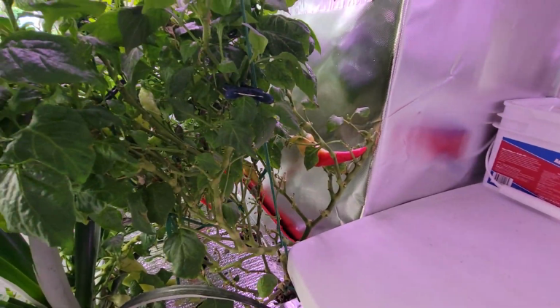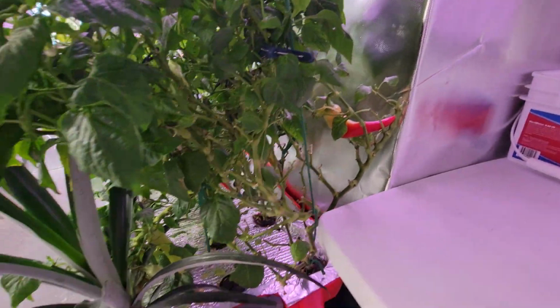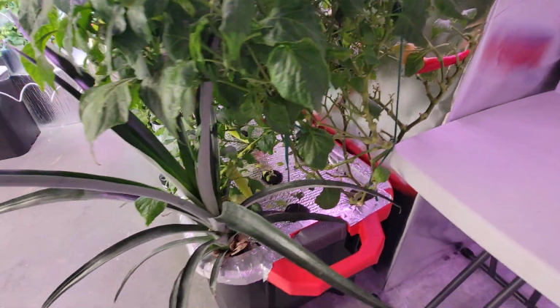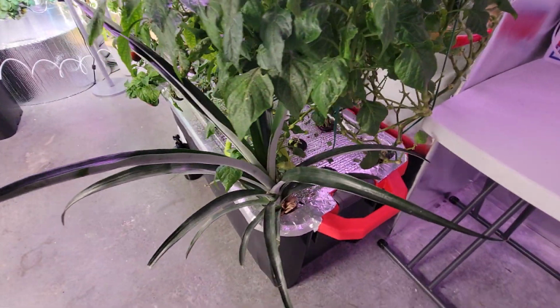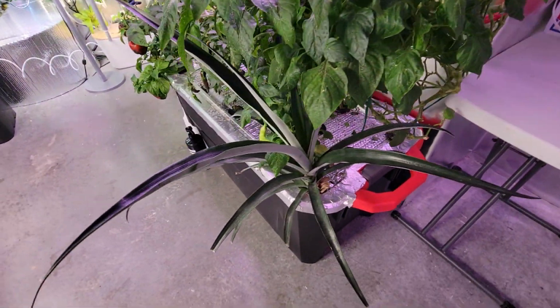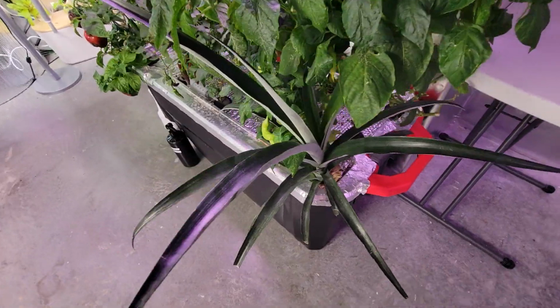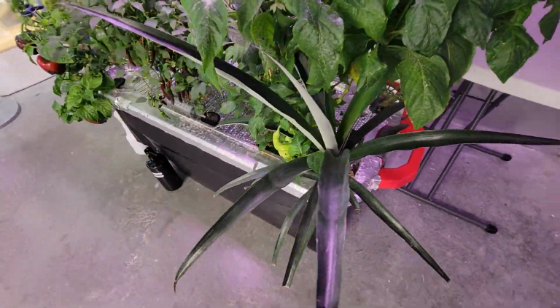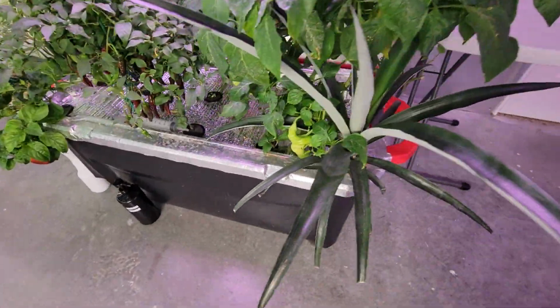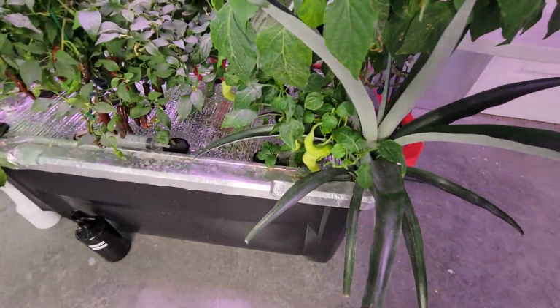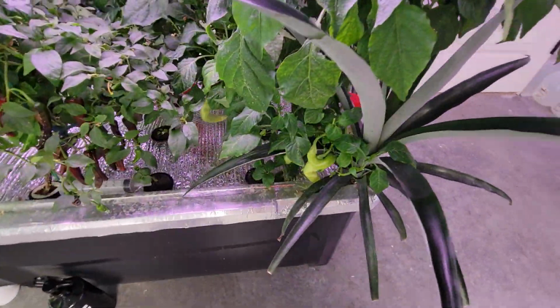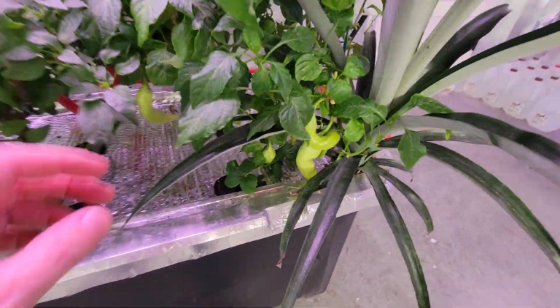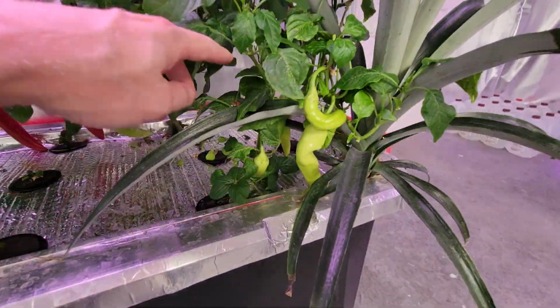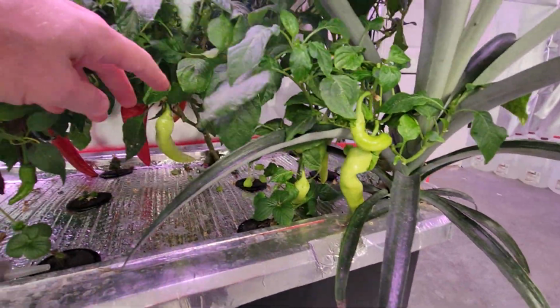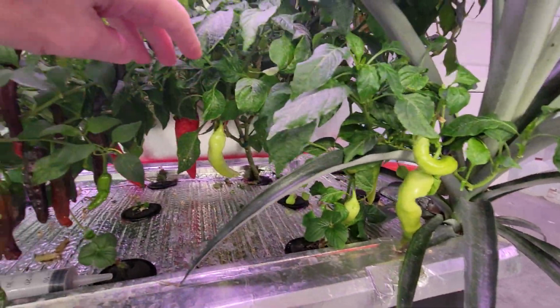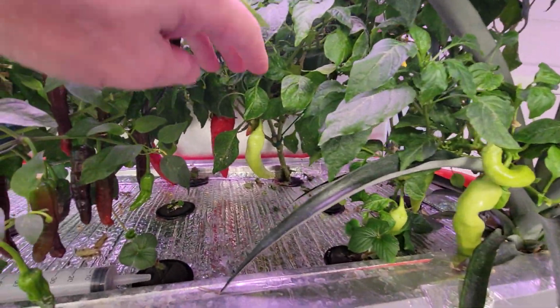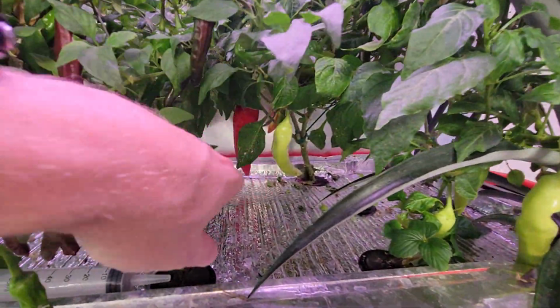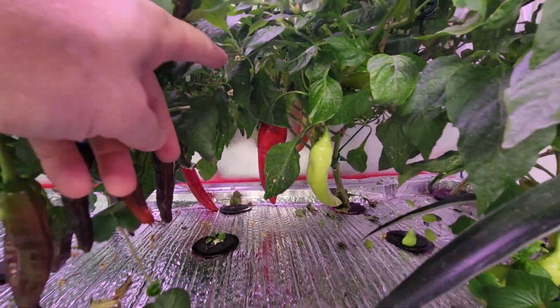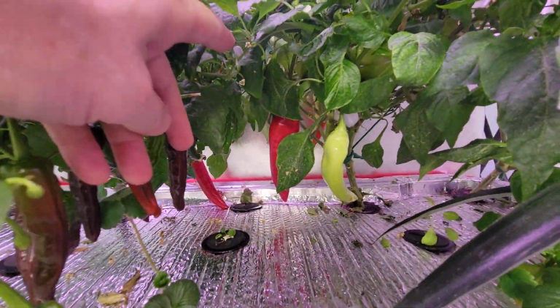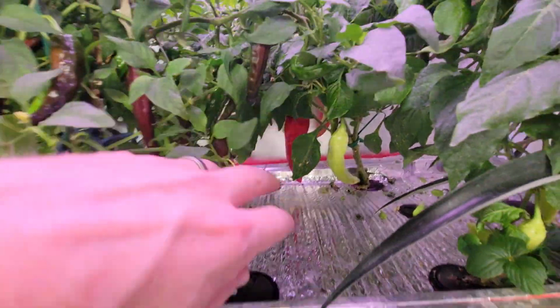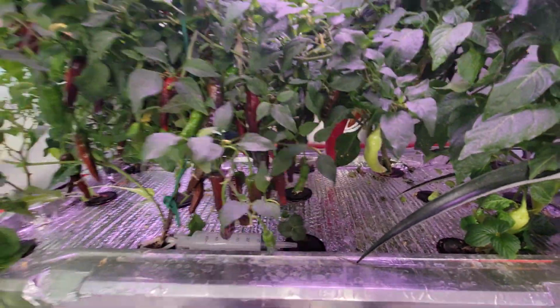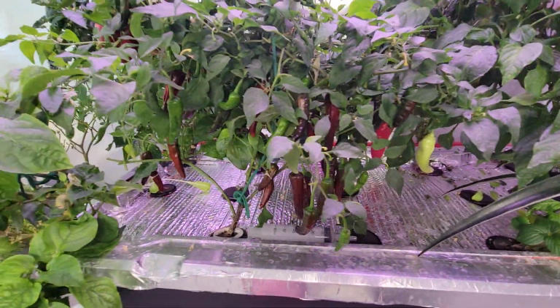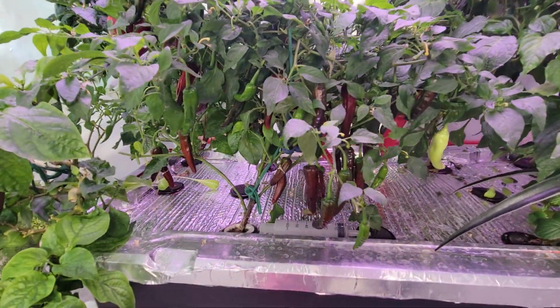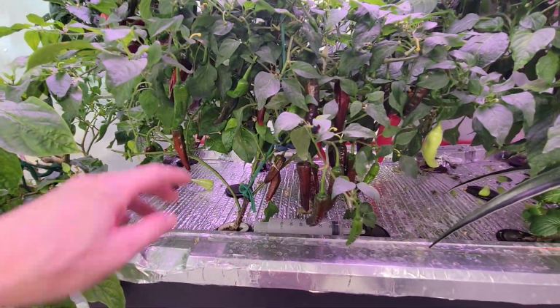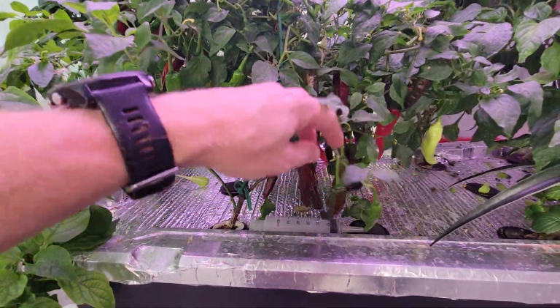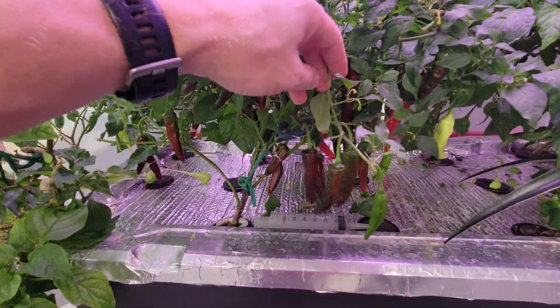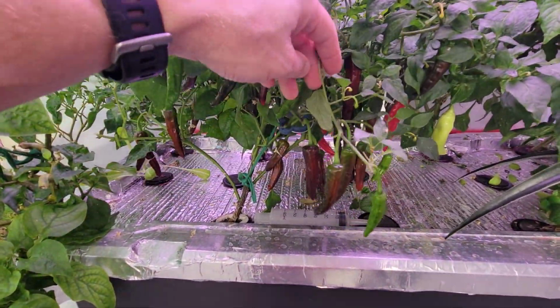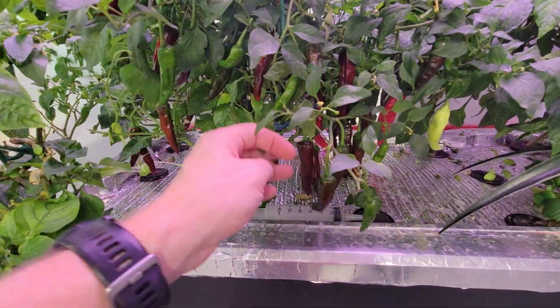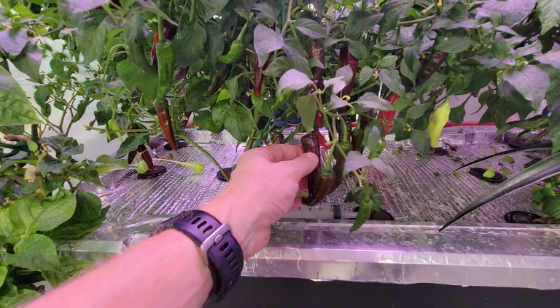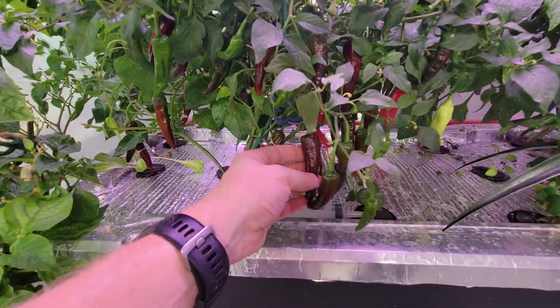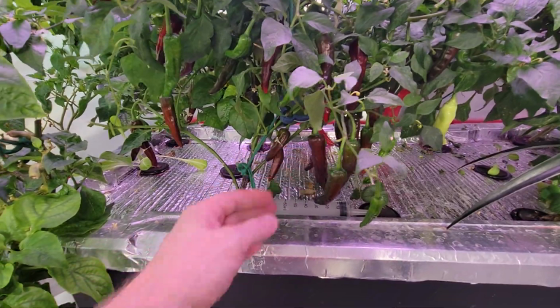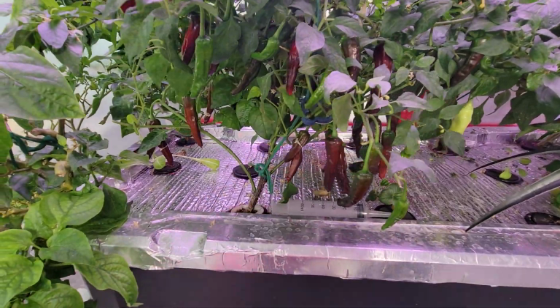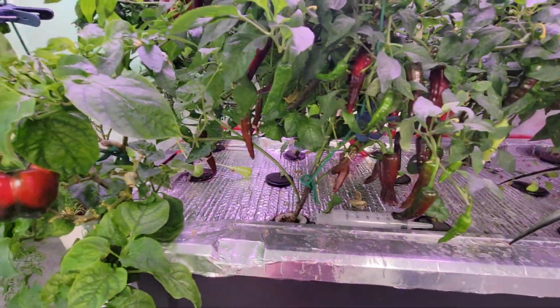Banana peppers, pineapple. More banana peppers. I think these are Poblano. I just don't think they're getting quite enough light or something.